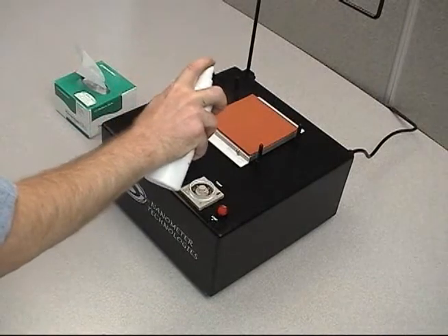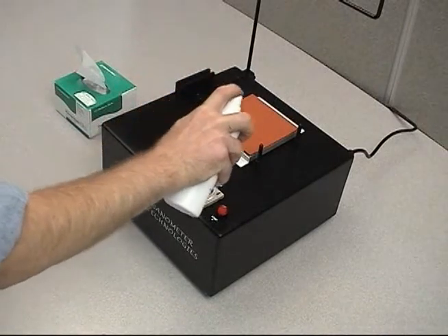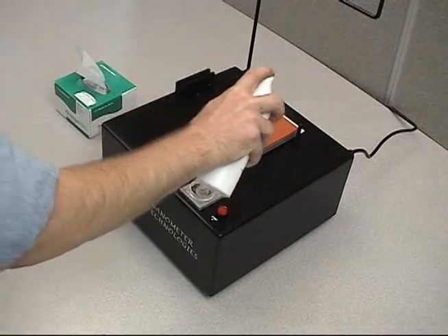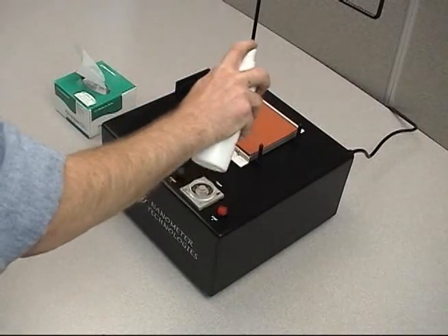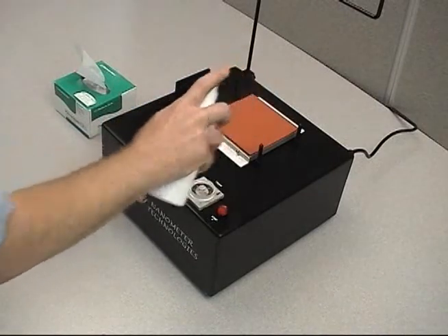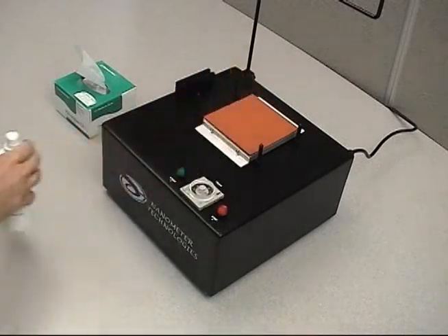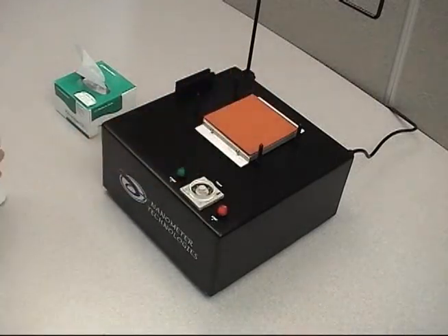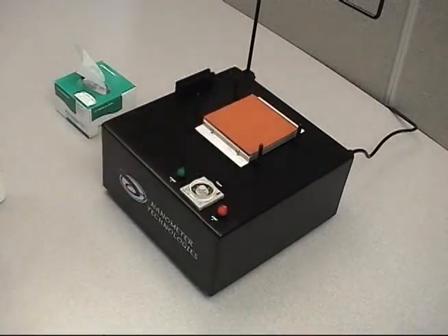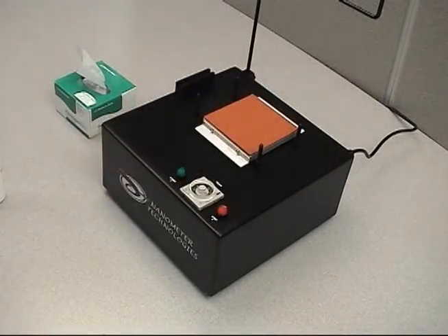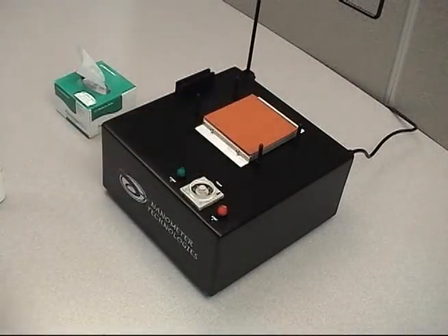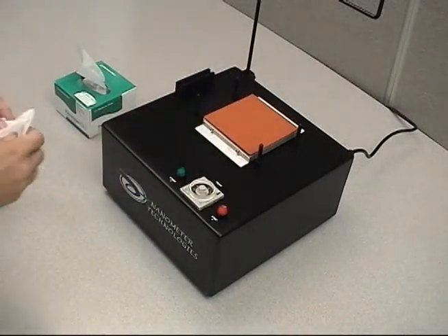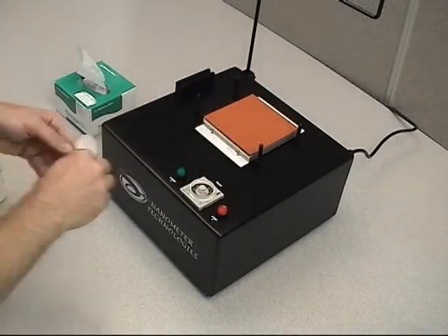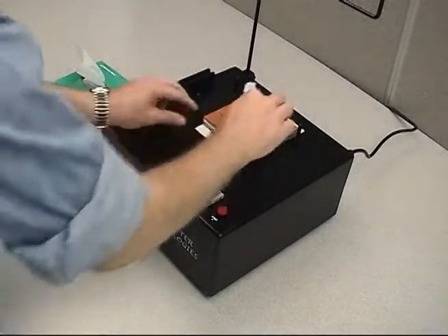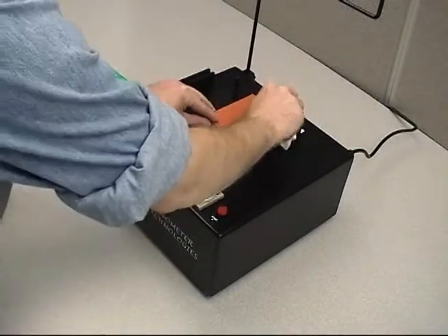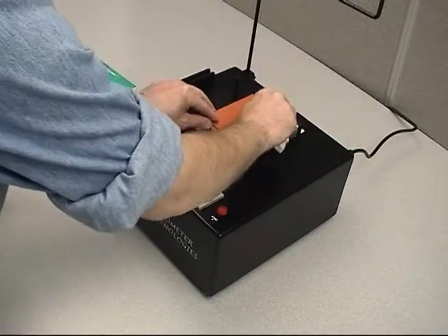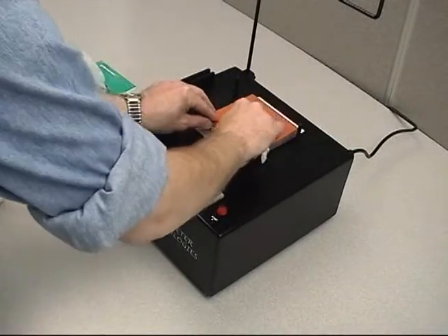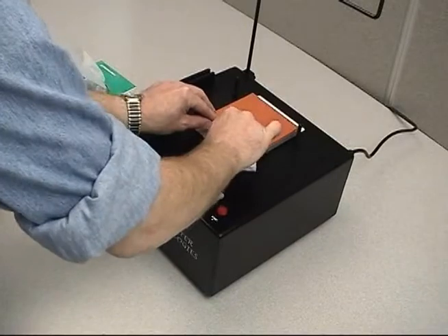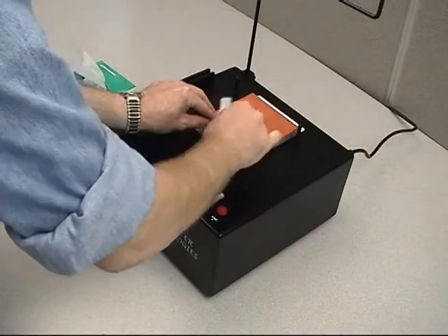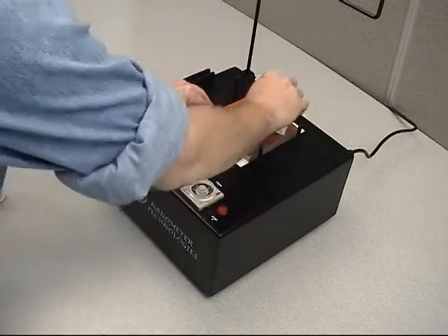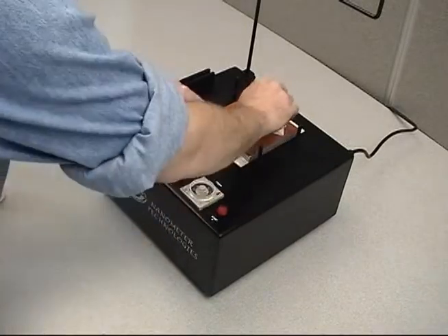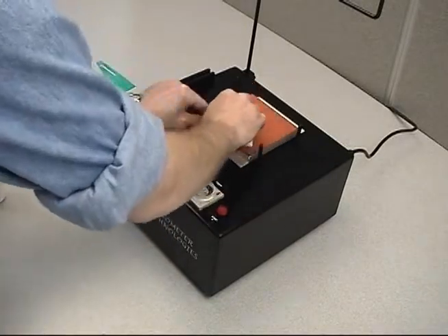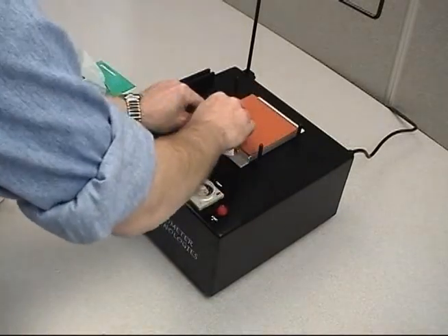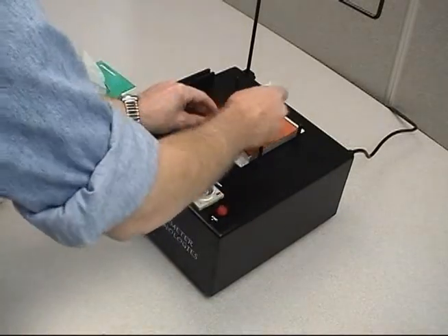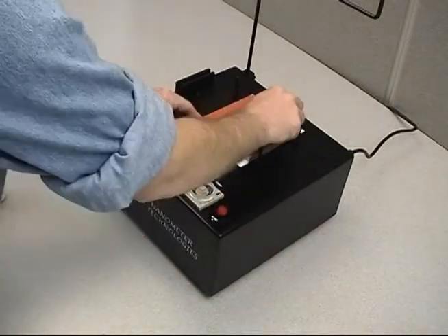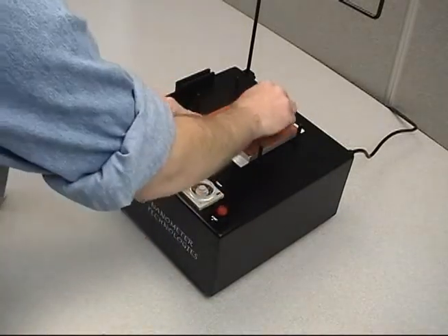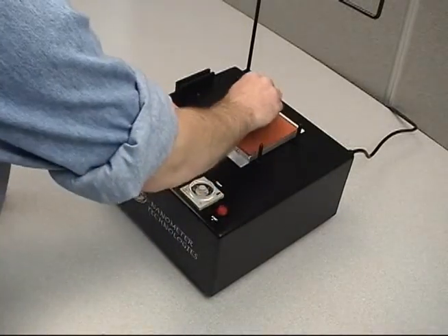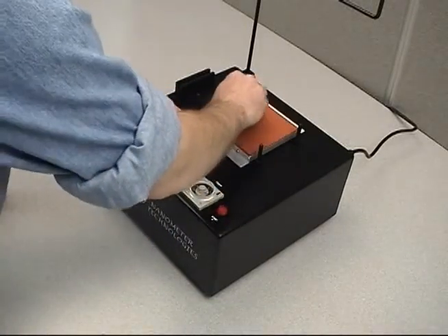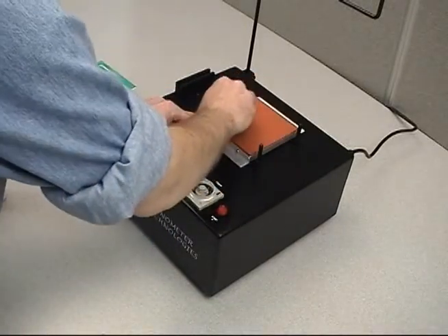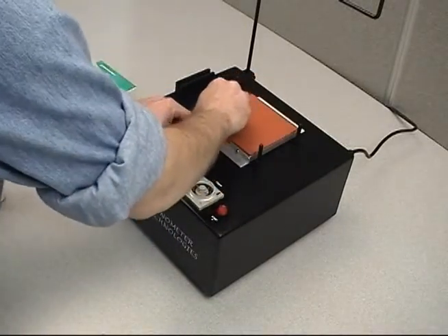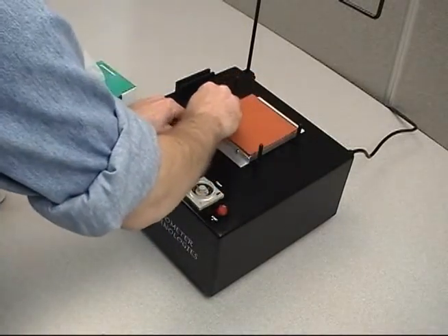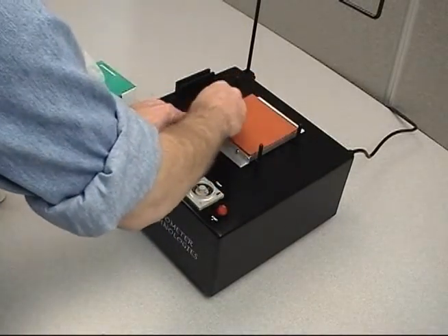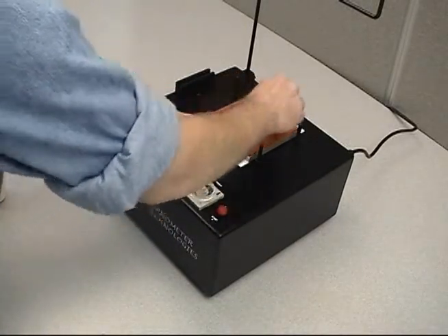Make sure the surface of the rubber pad is clean. Spray a small amount of distilled water onto the top of the rubber pad and use a lint-free optic wipe to clean the surface.